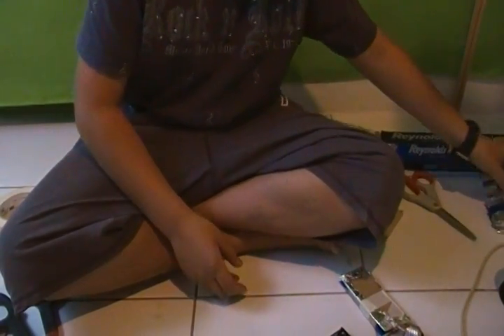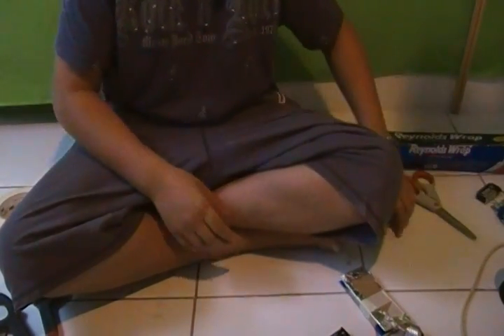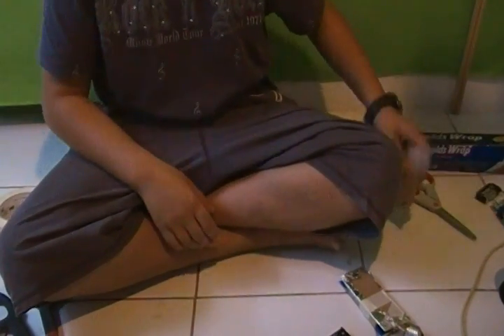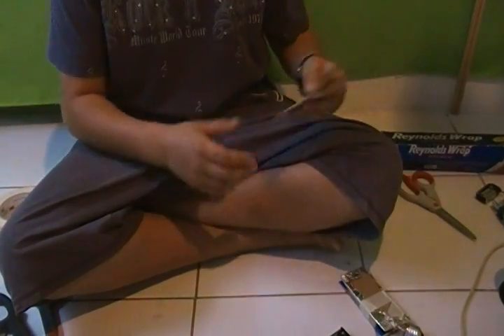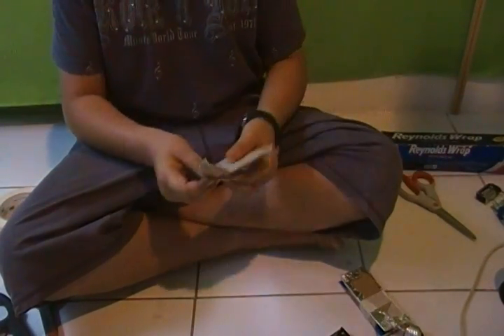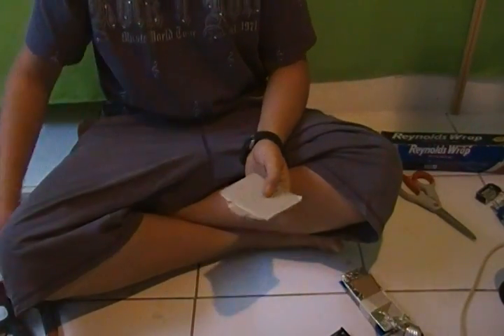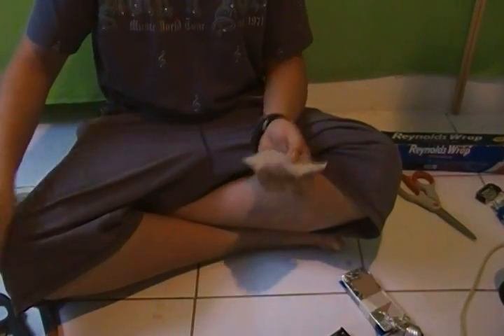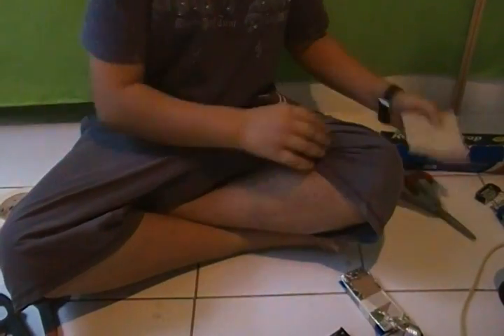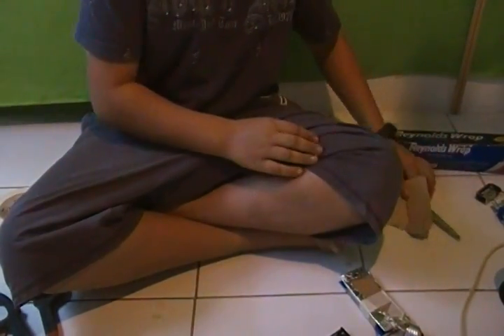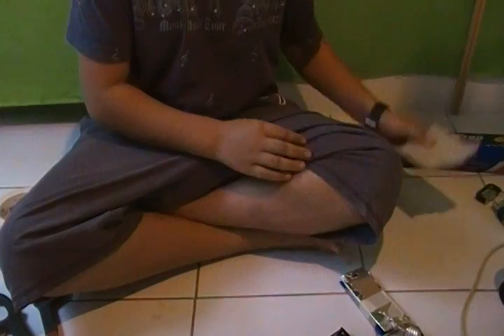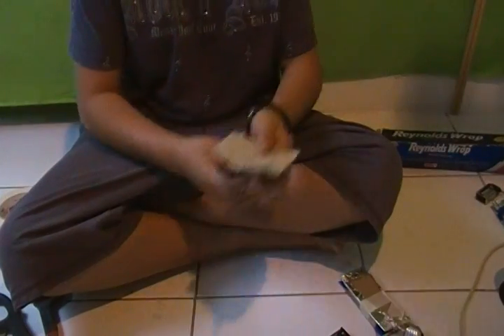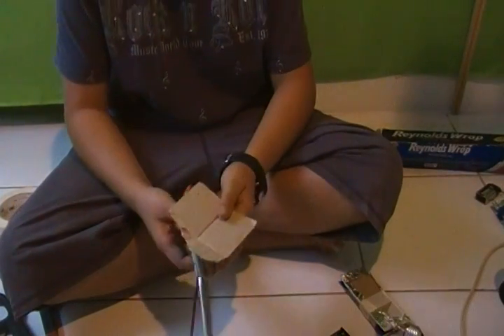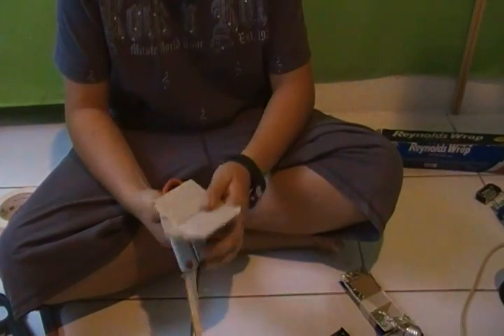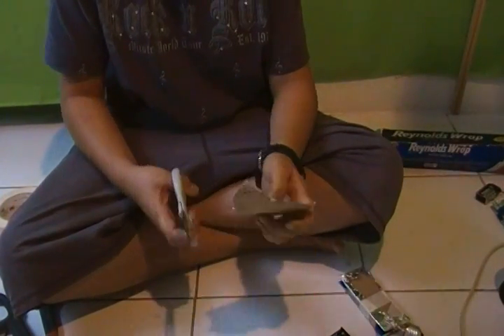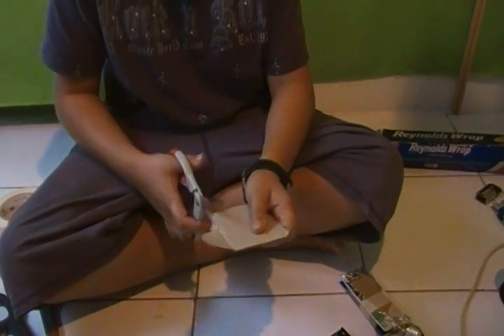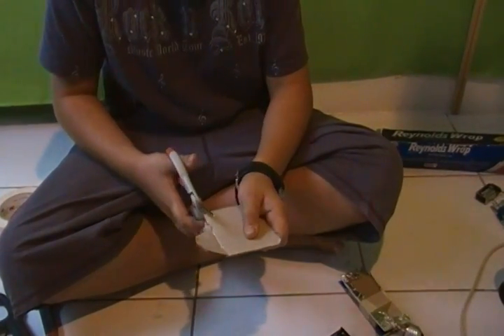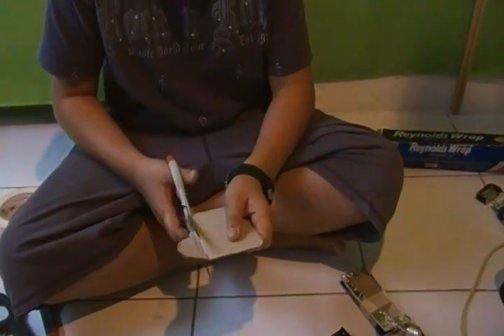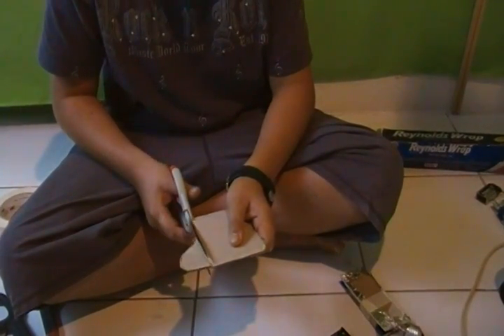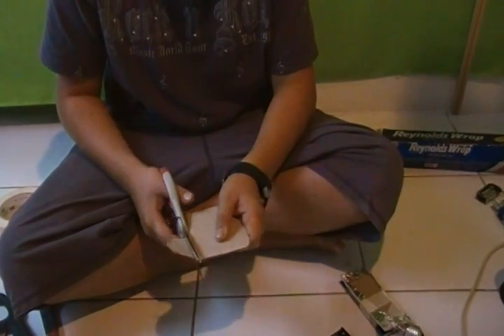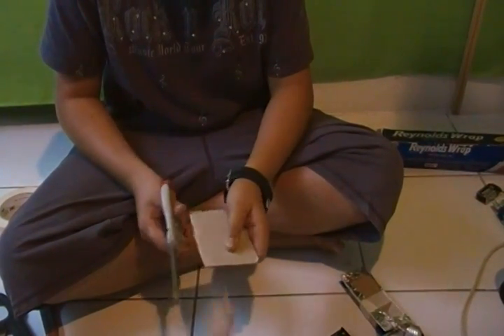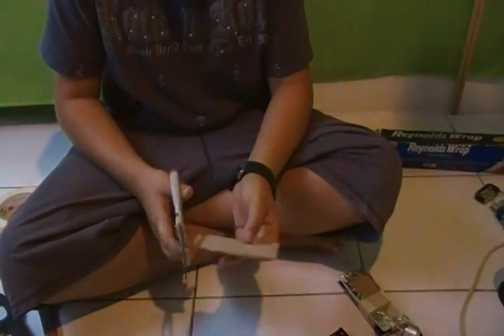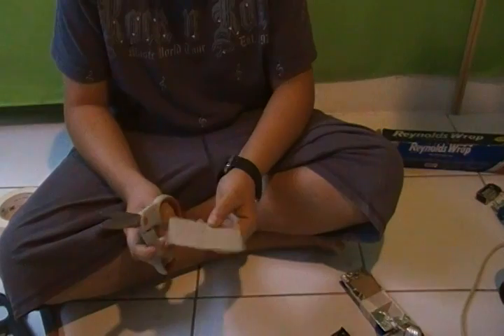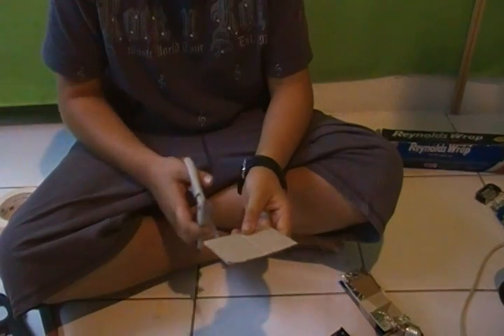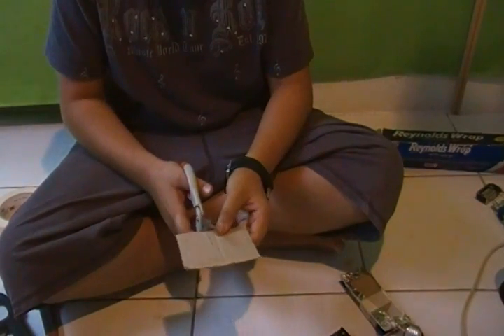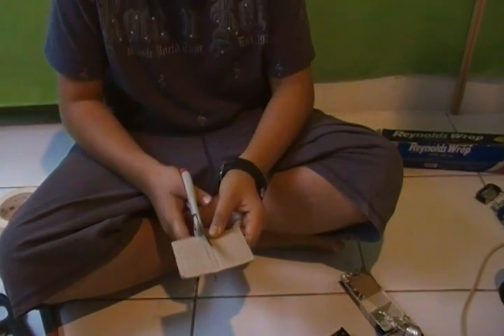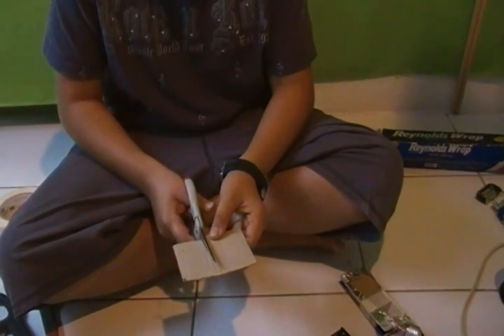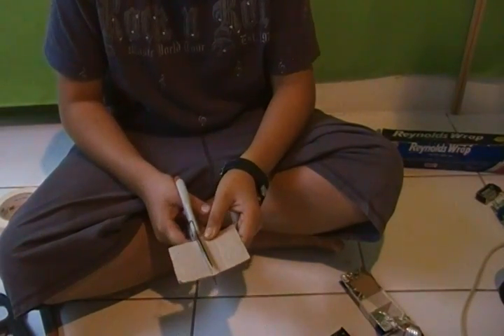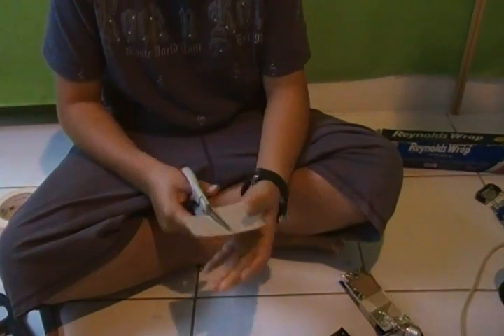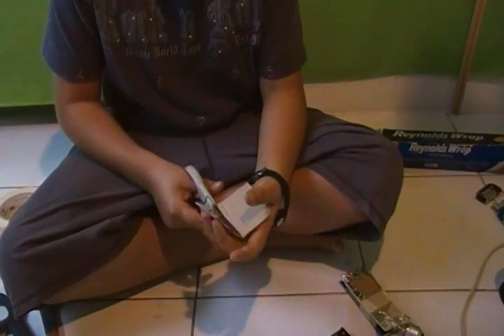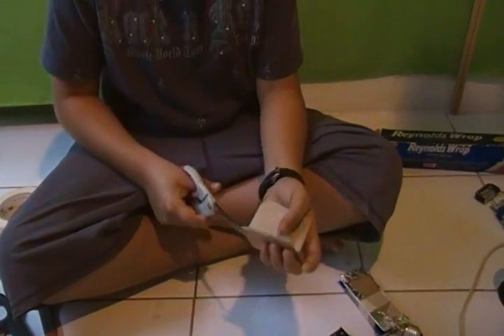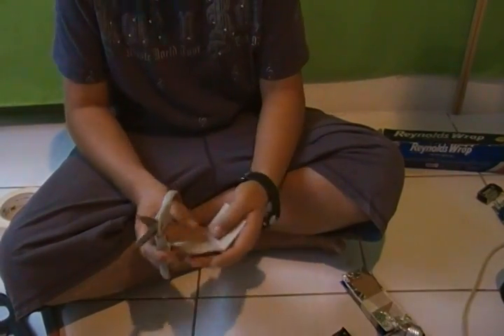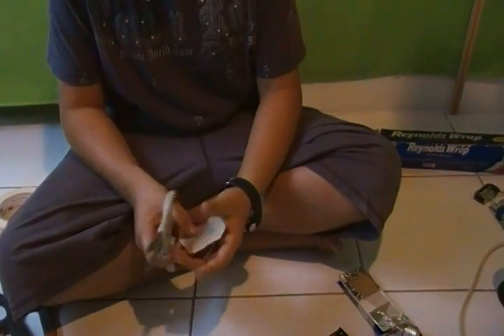Let me show you how to build it. First, you need to get some cardboard. Cut it into the size that you want the pressure pad to be. I'm making a small one because I don't have much more cardboard left.